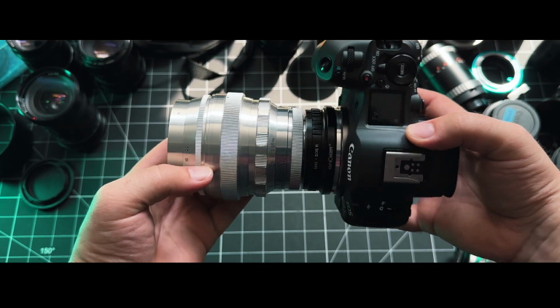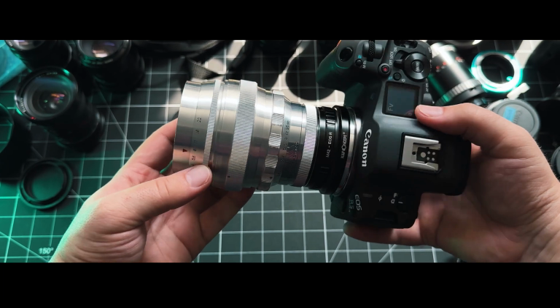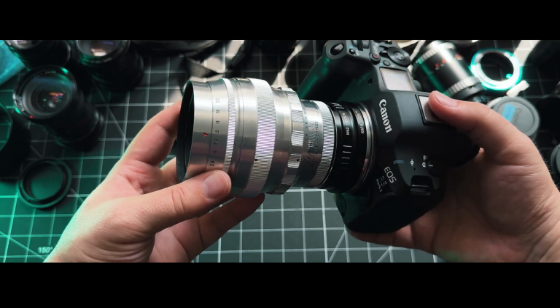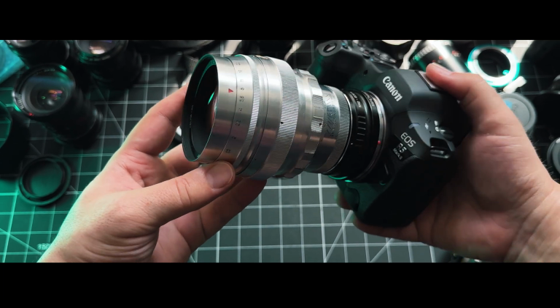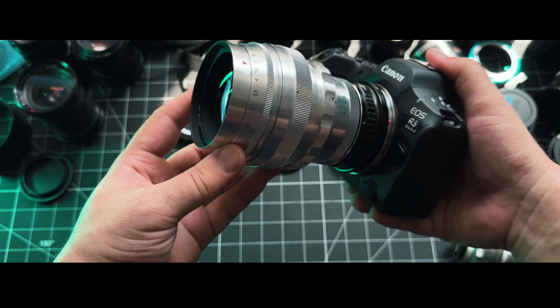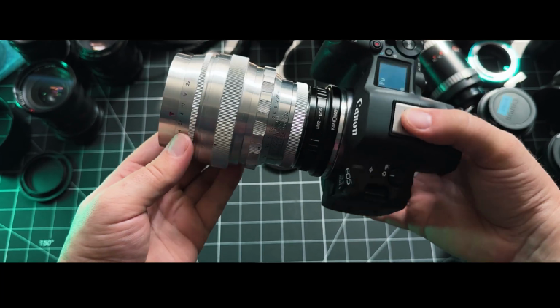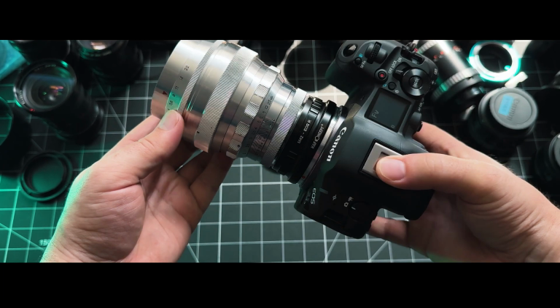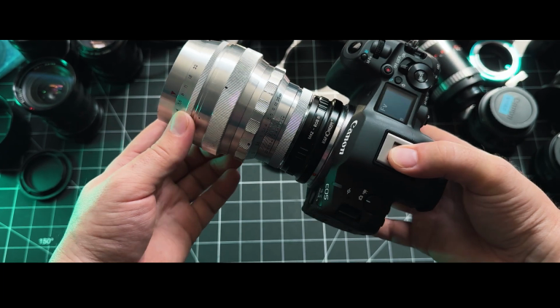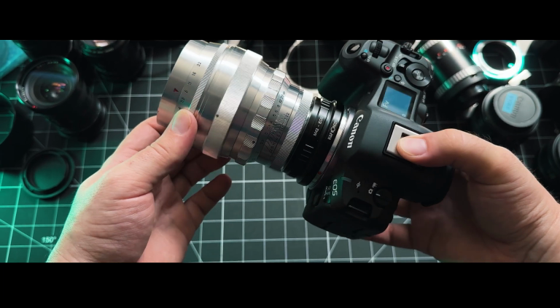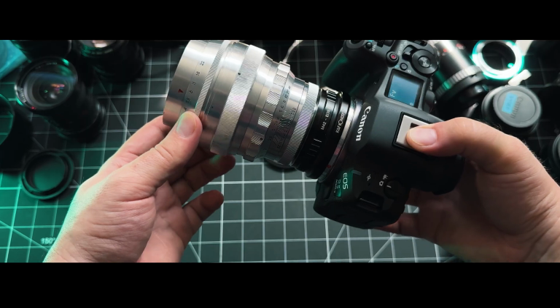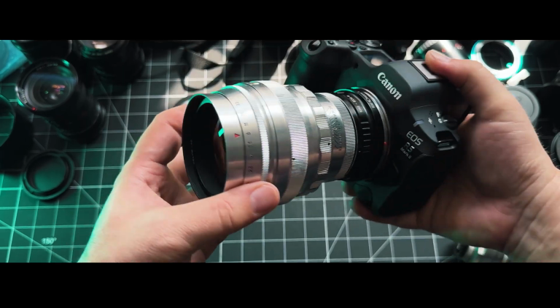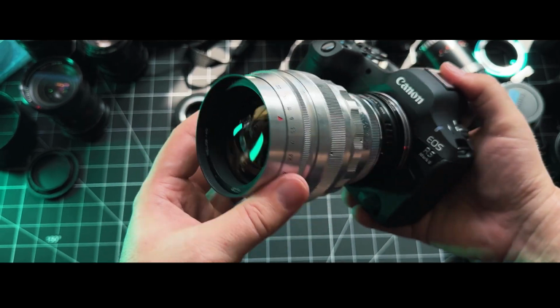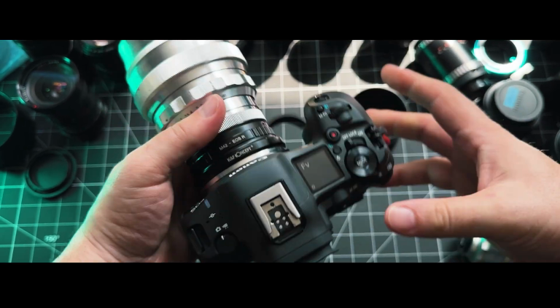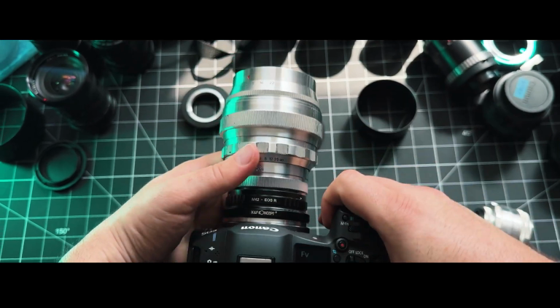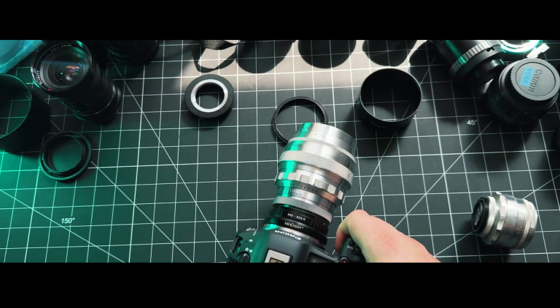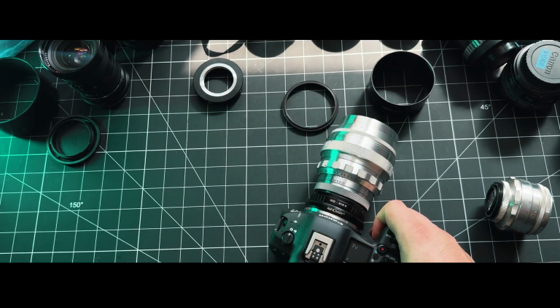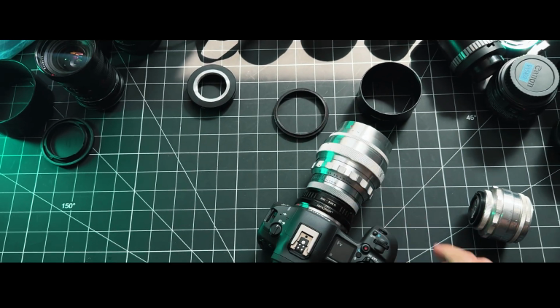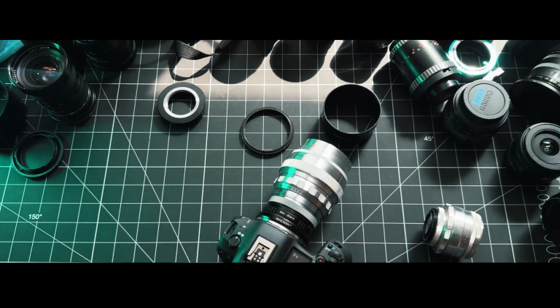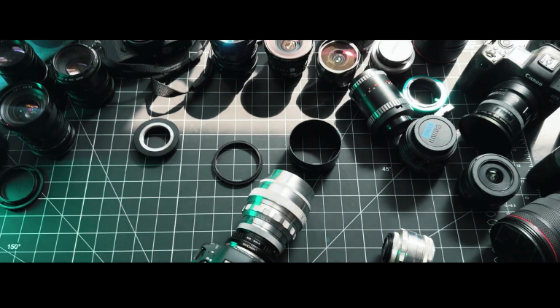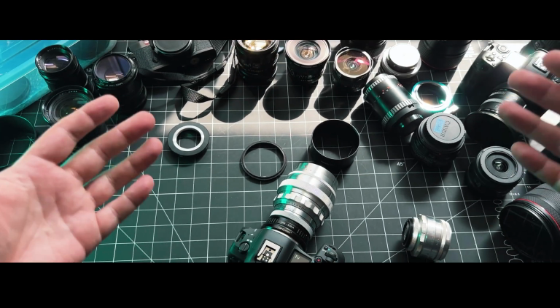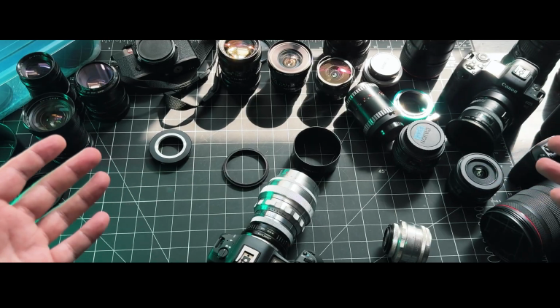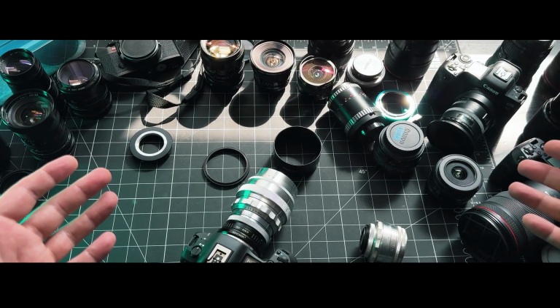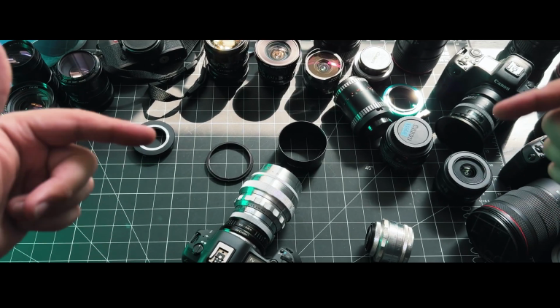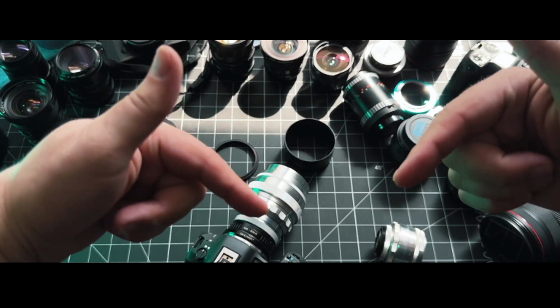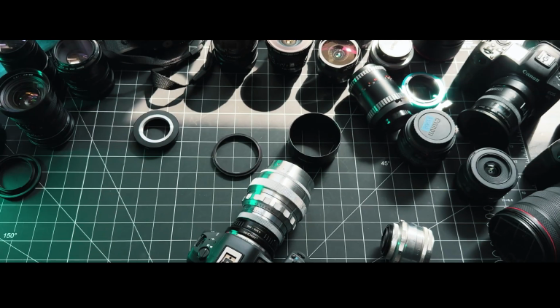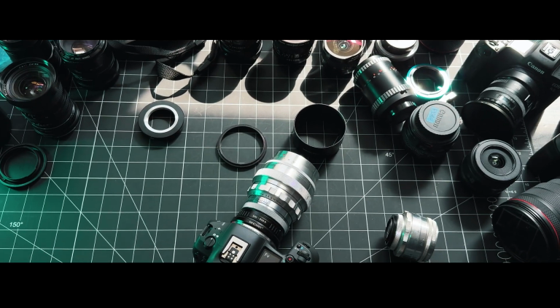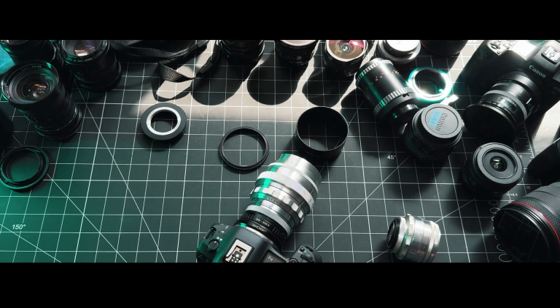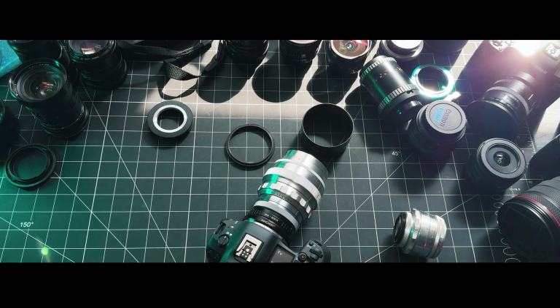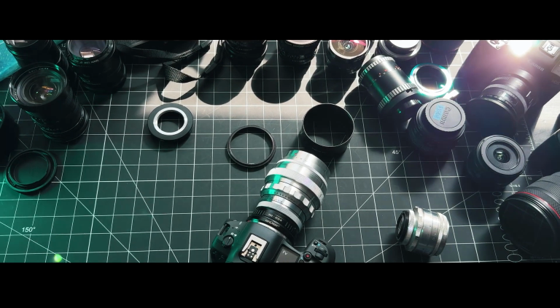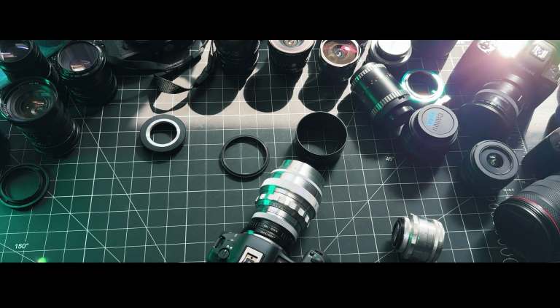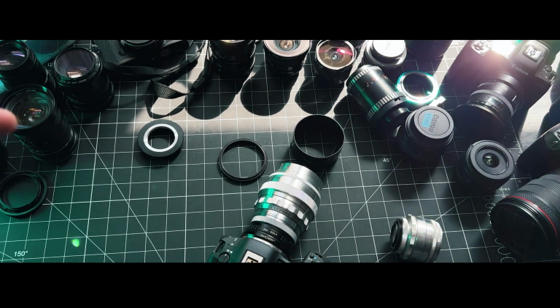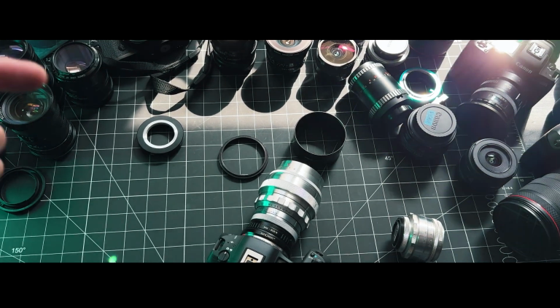I definitely want to do some full-on photo shoots with these lenses because they have such unique character that you just can't get with modern lenses. Anyway, thank you for watching, I appreciate you guys being here at the end, and I will see you in the next video — till then, keep shooting, have fun, enjoy your lenses.